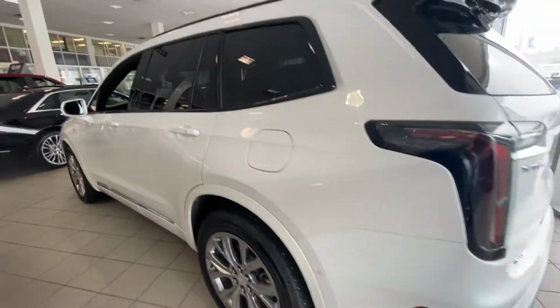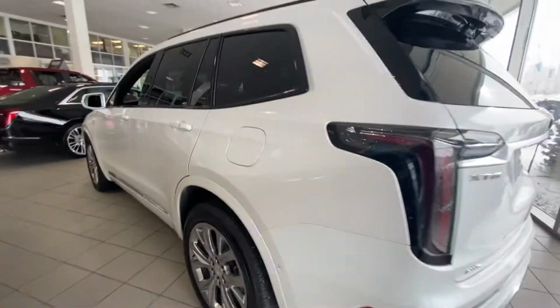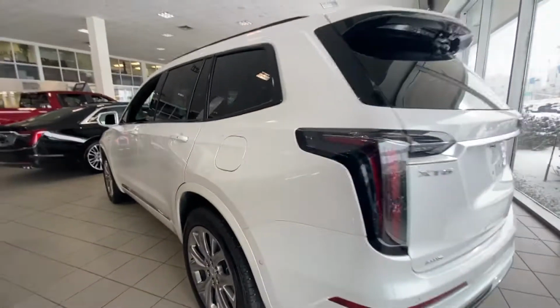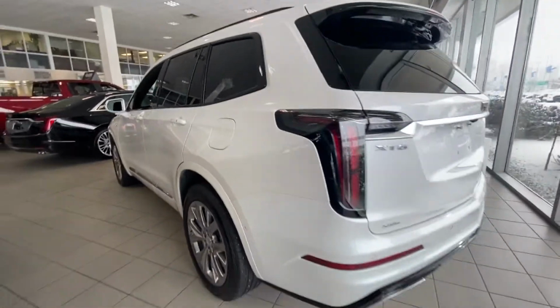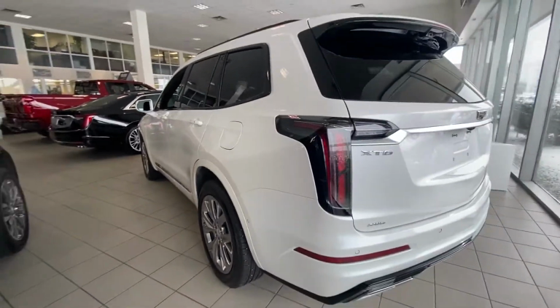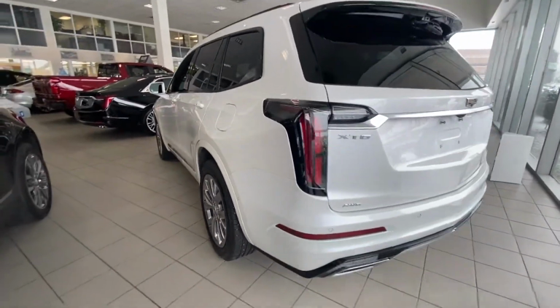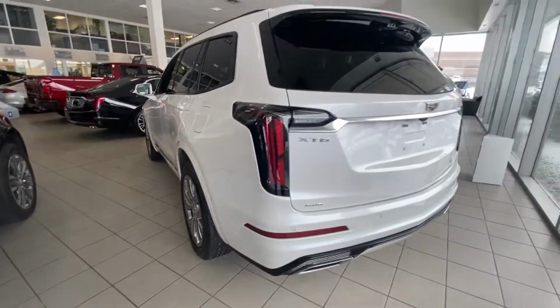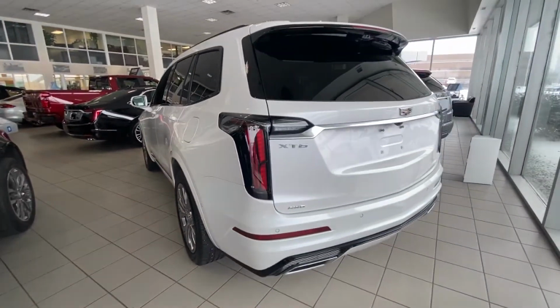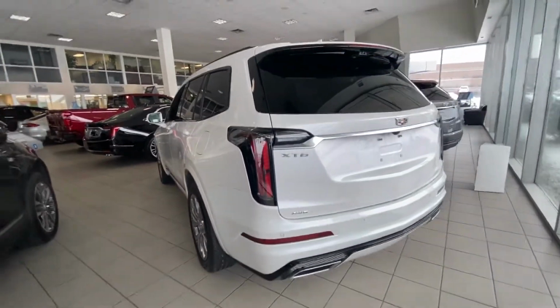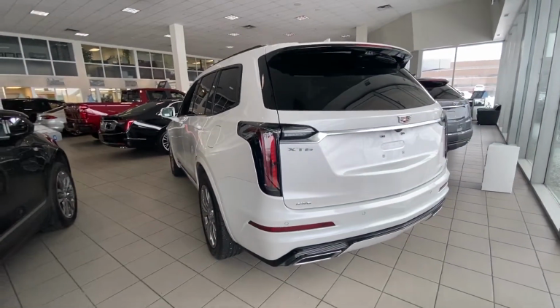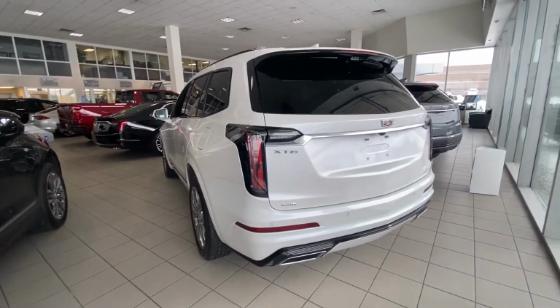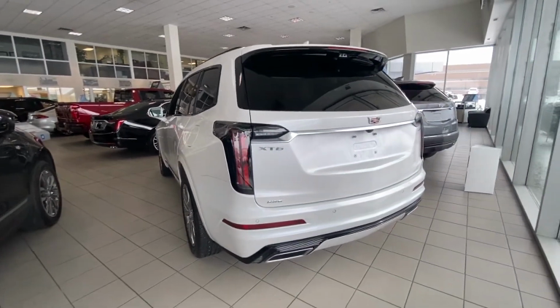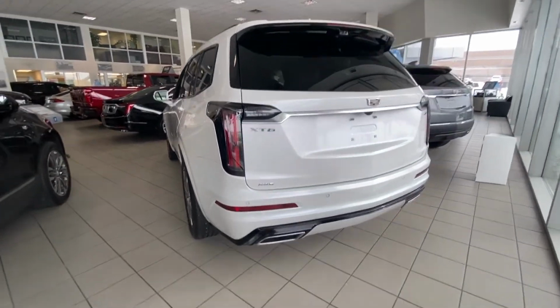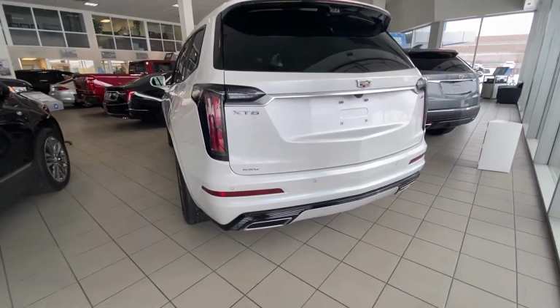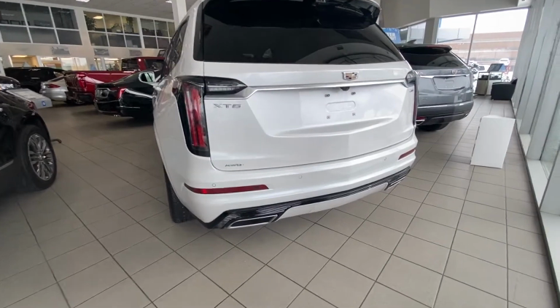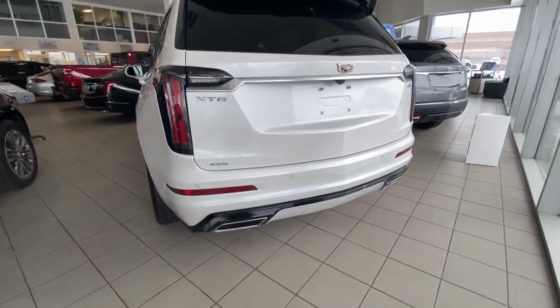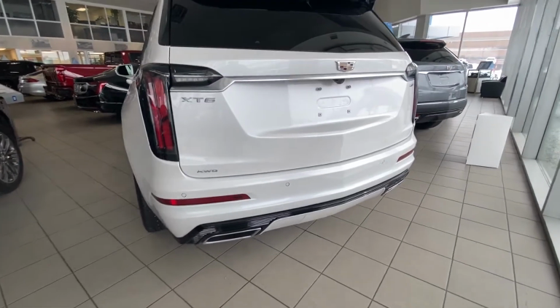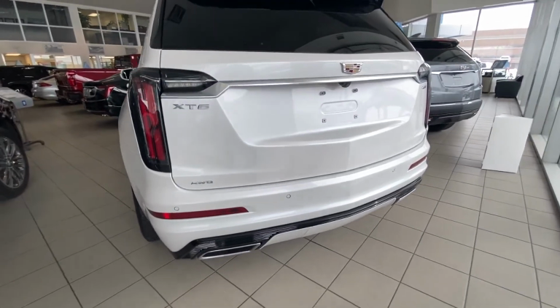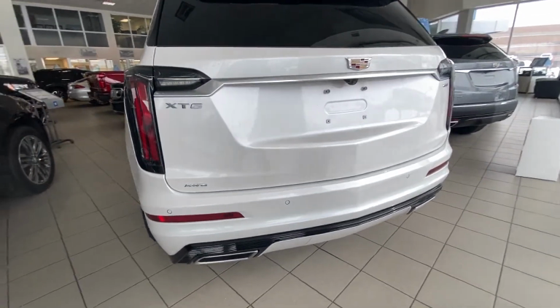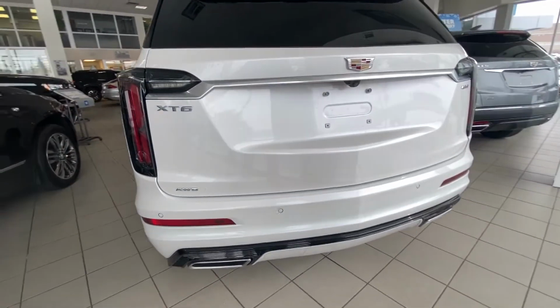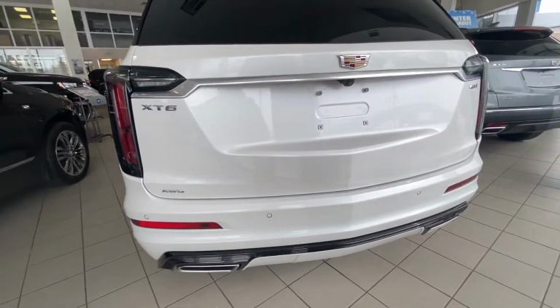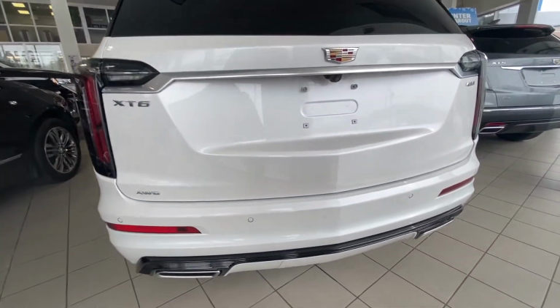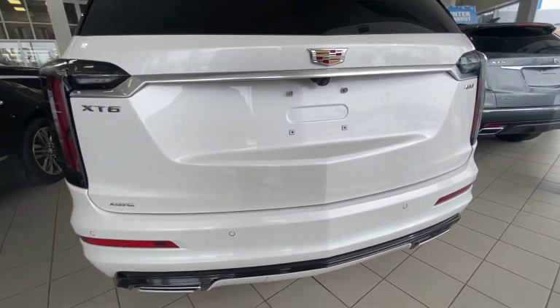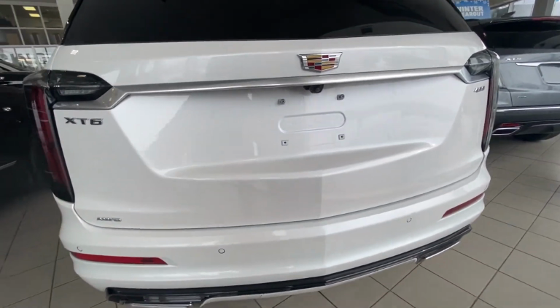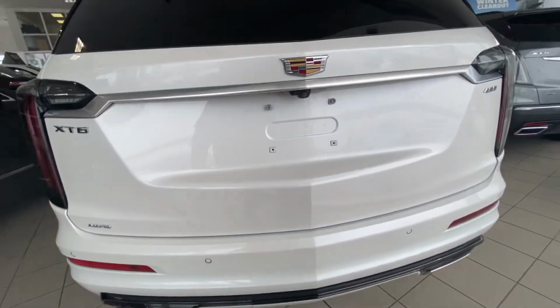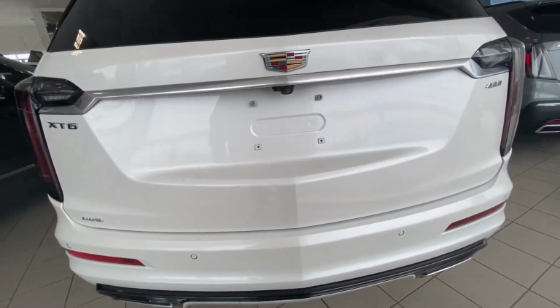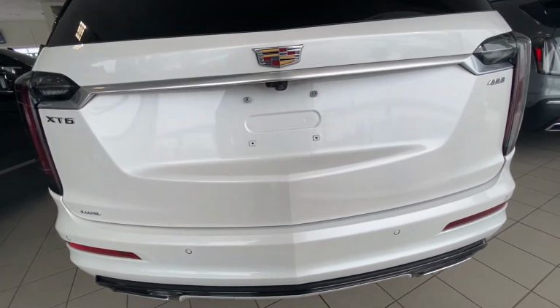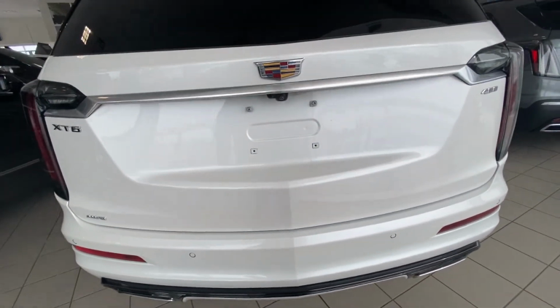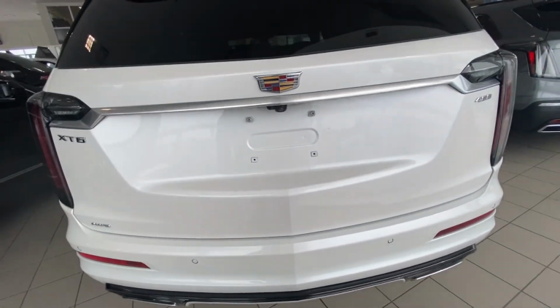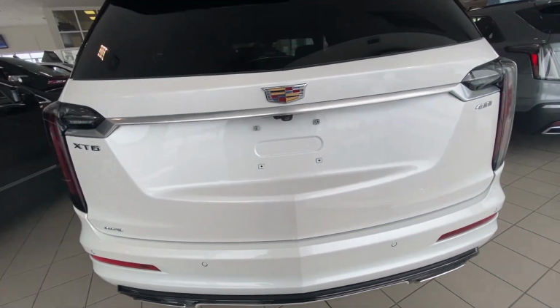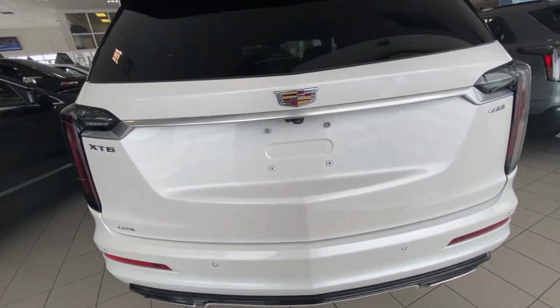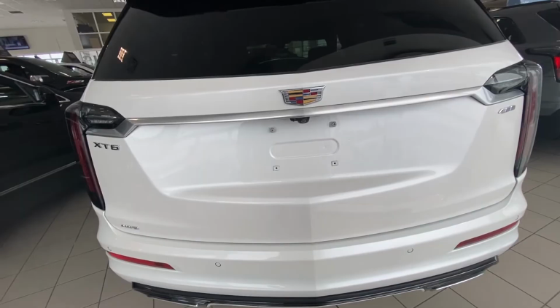Coming to the rear of the vehicle: beautiful clear LED taillights, dual chrome exhaust tips, more parking sensors, and a power tailgate — all at the back of your XT6.